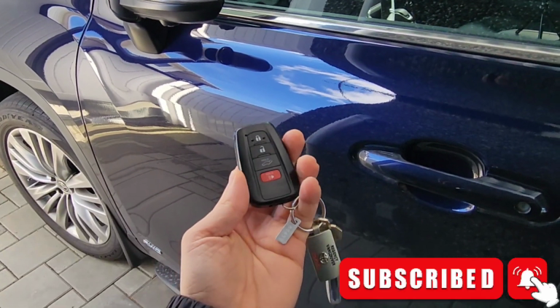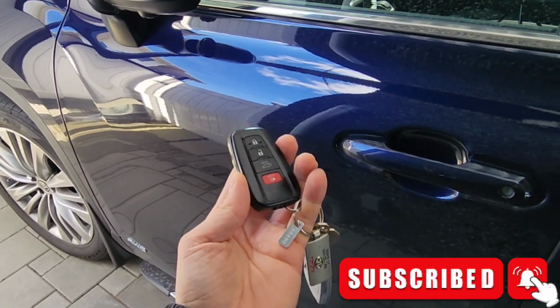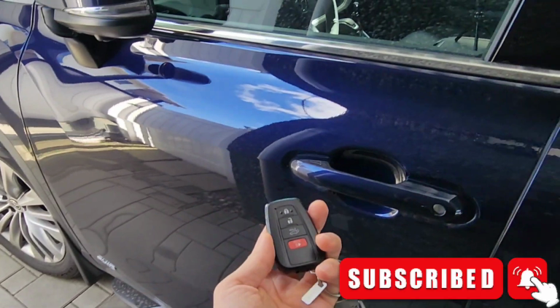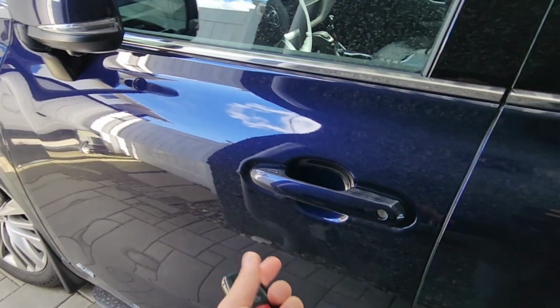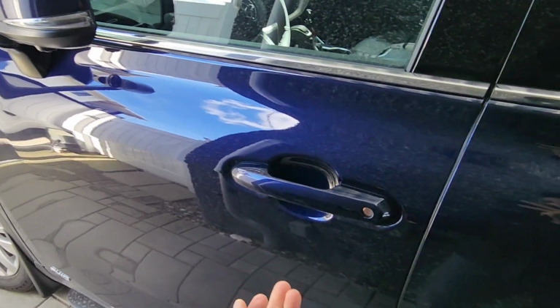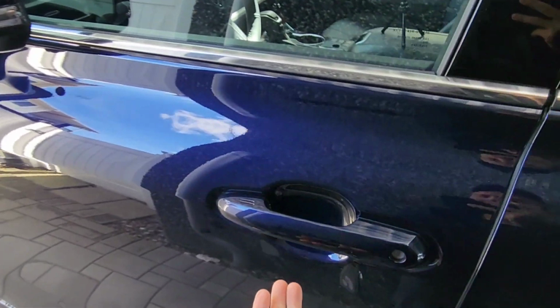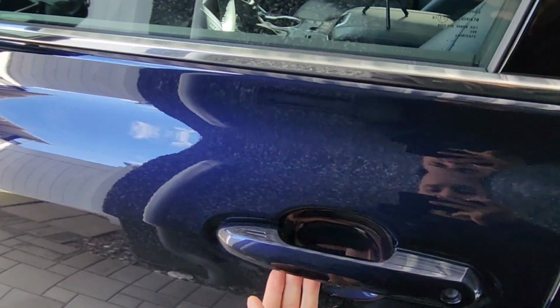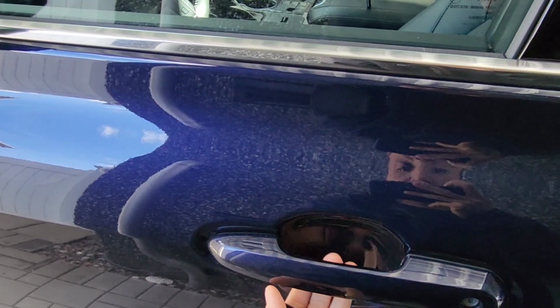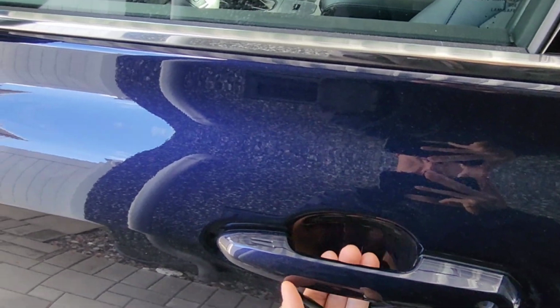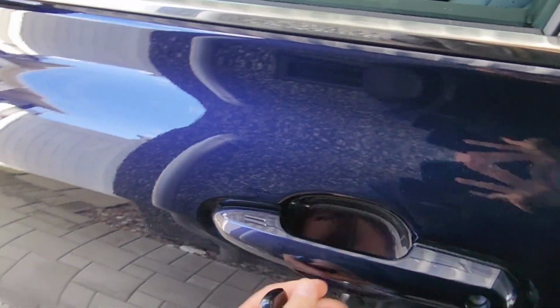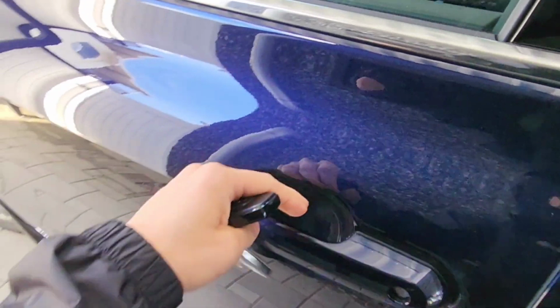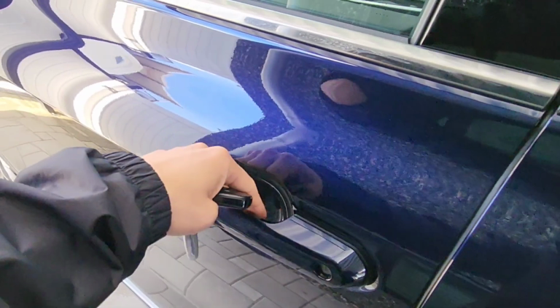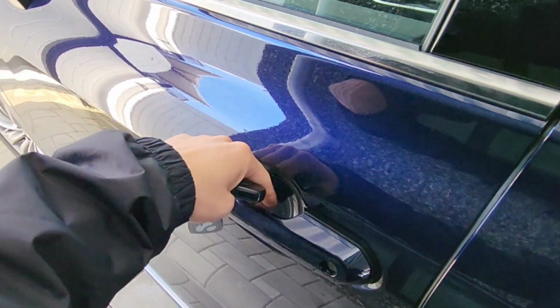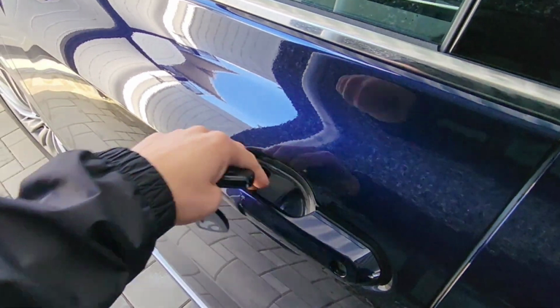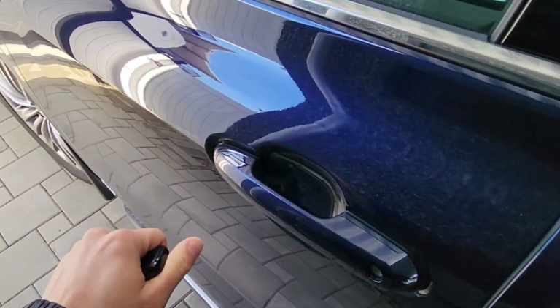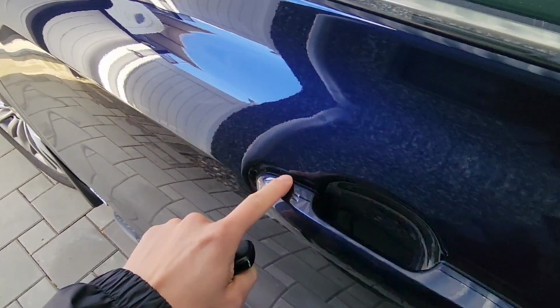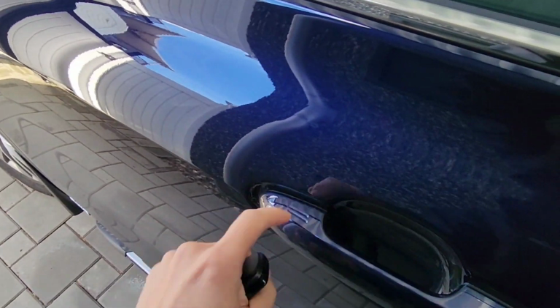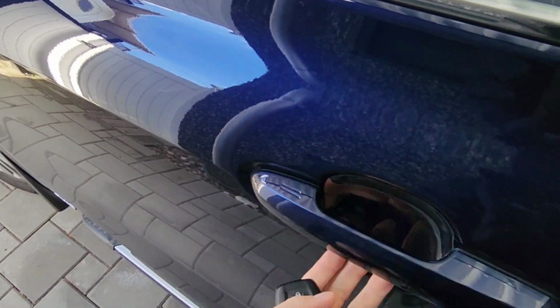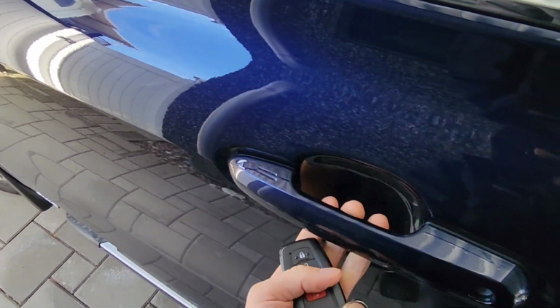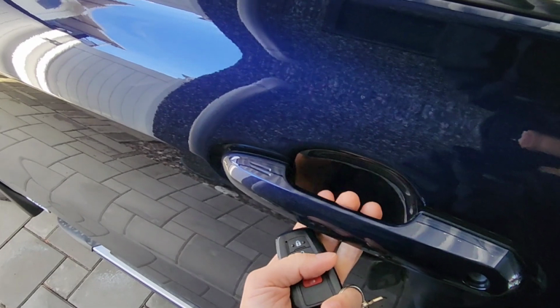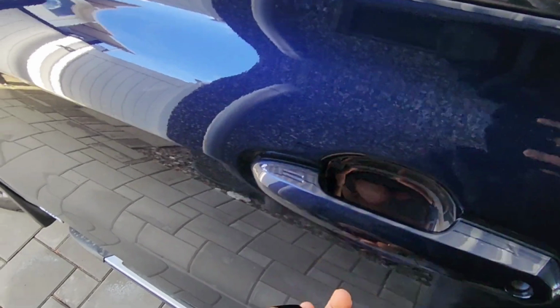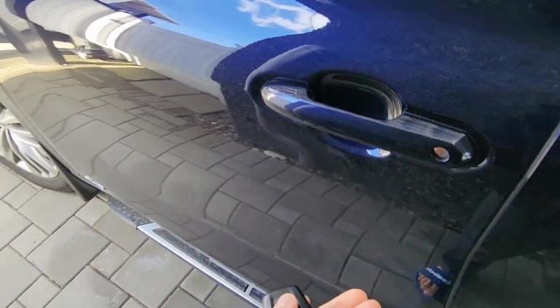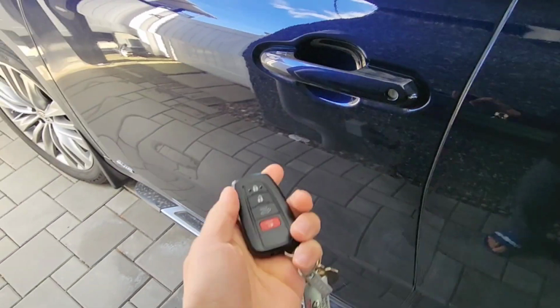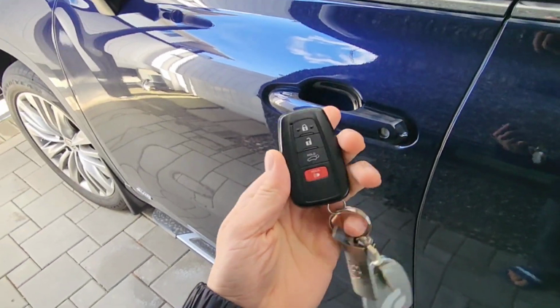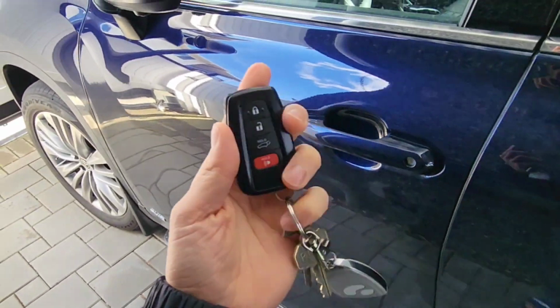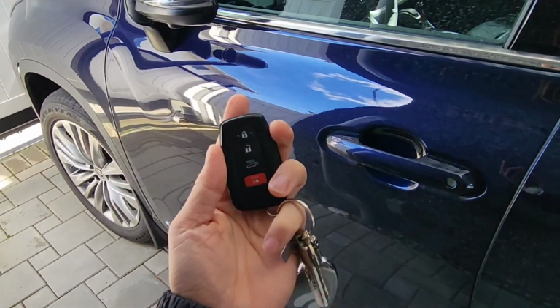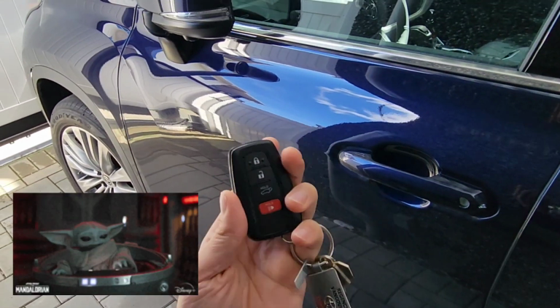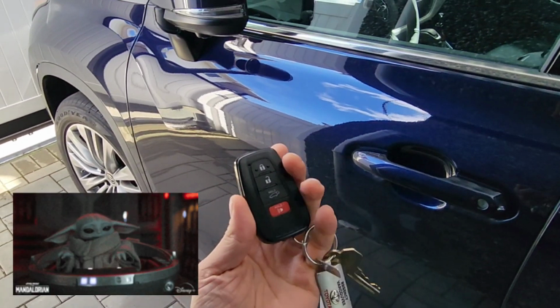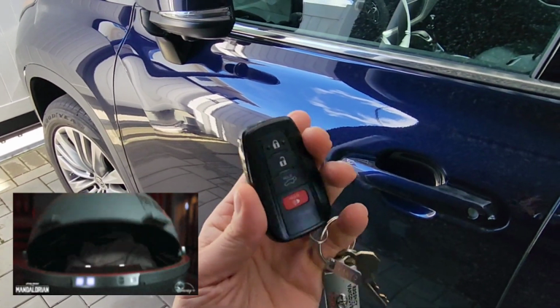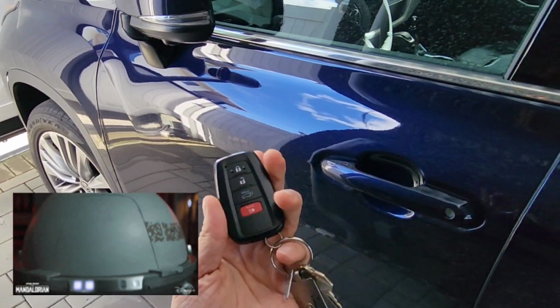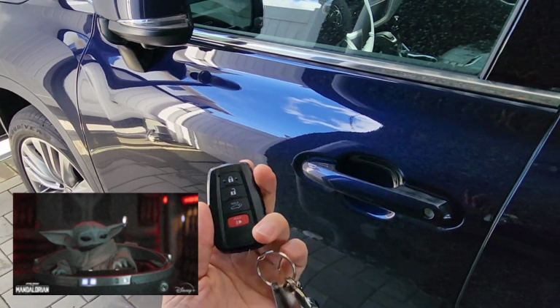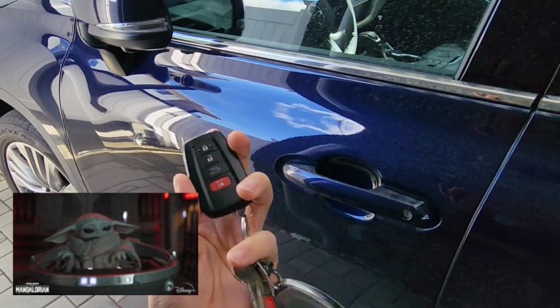After the key fob is deactivated, I'm going to go up to the car and try to unlock it. It's not doing it, not sensing anything. So that's one way to deactivate the fob, save battery, and protect yourself from auto theft.